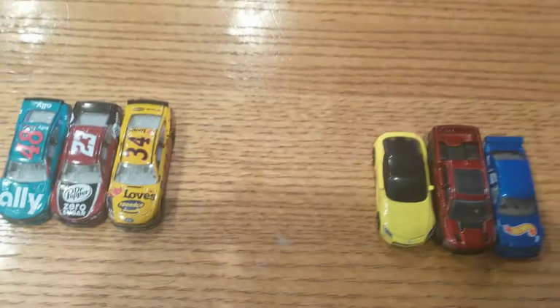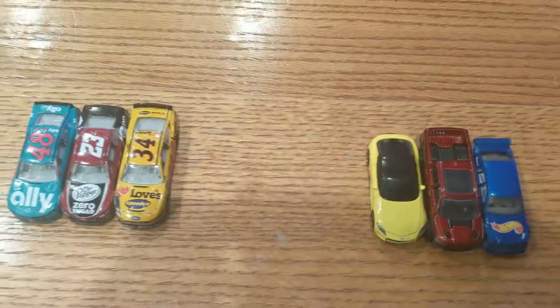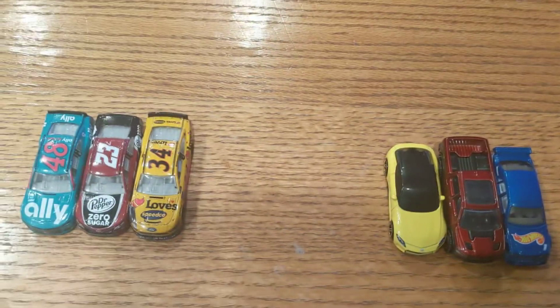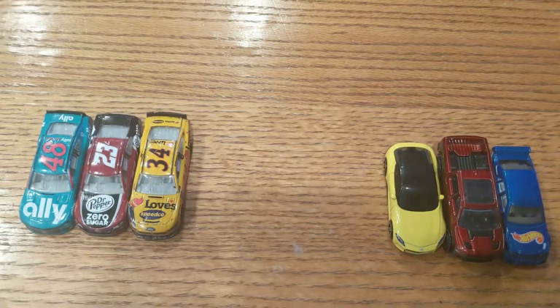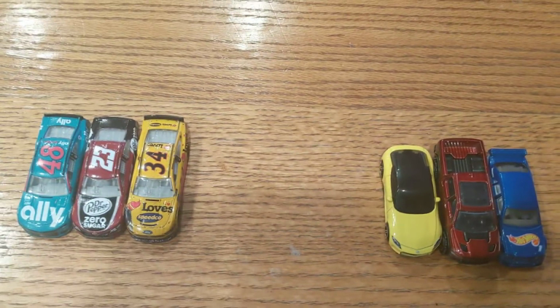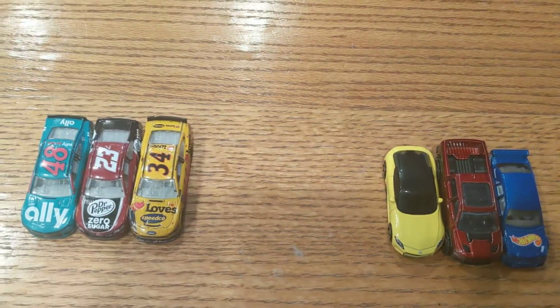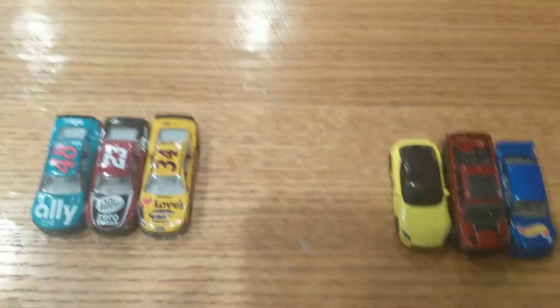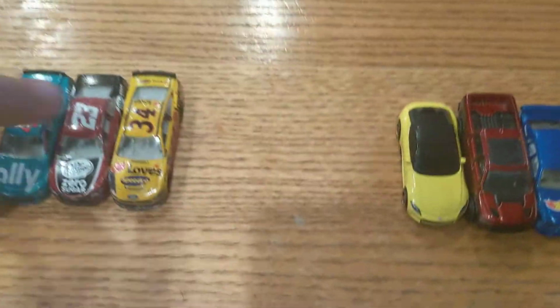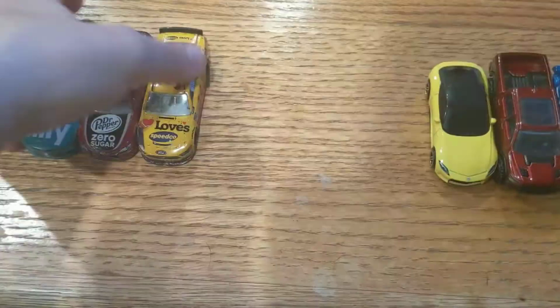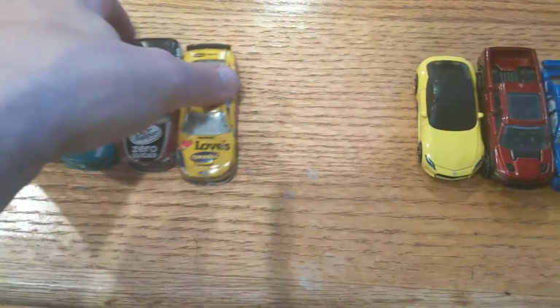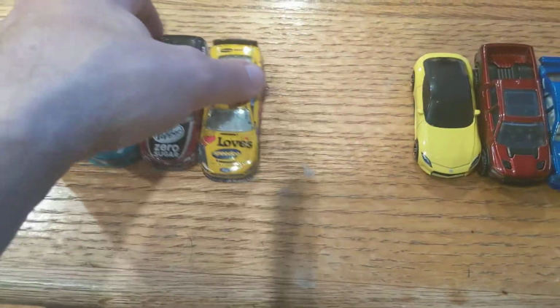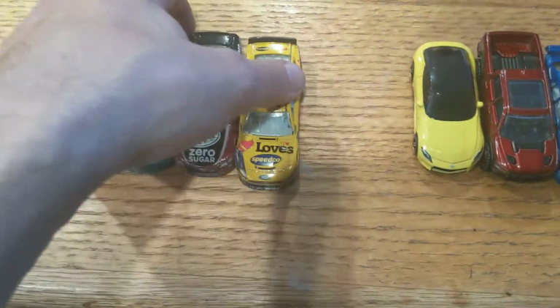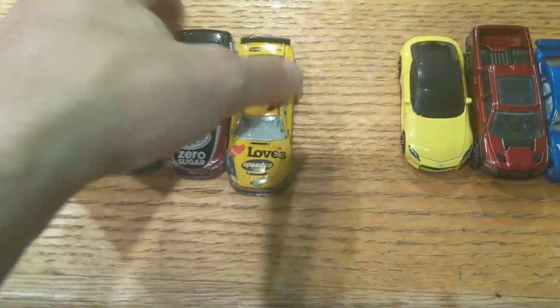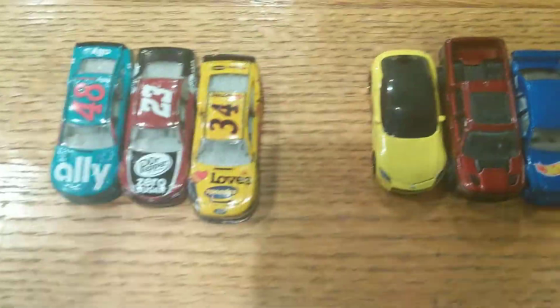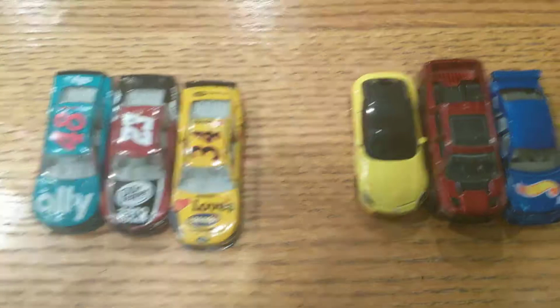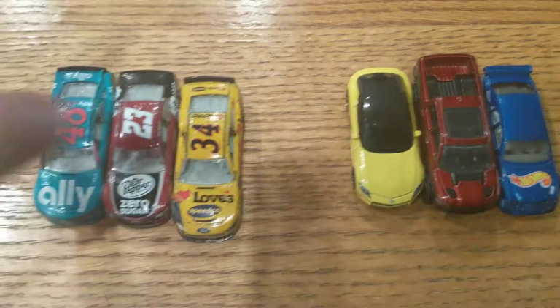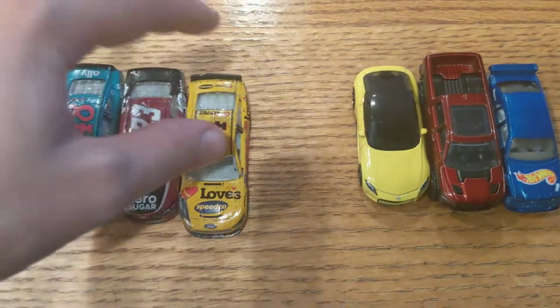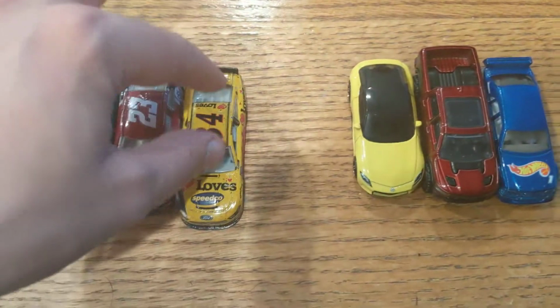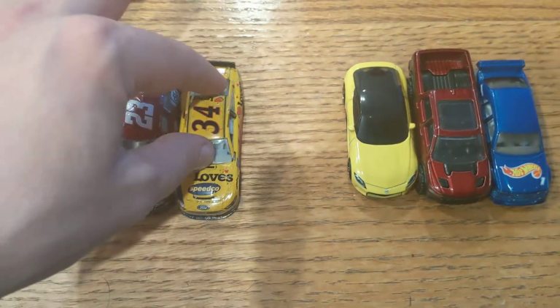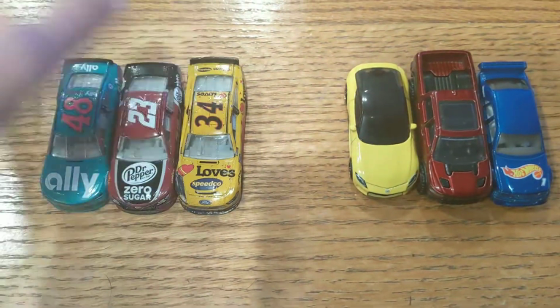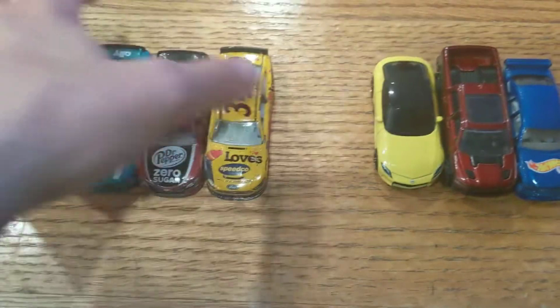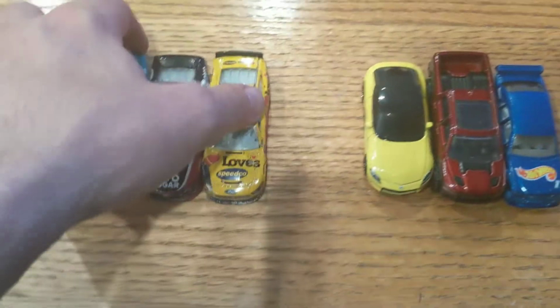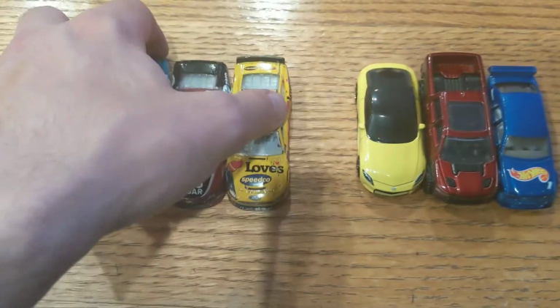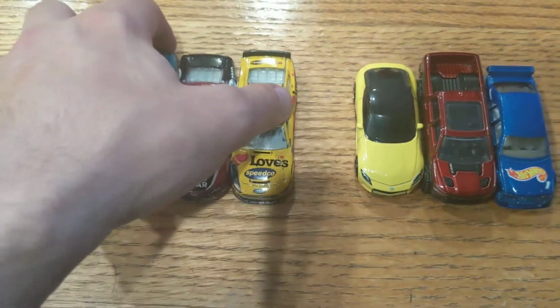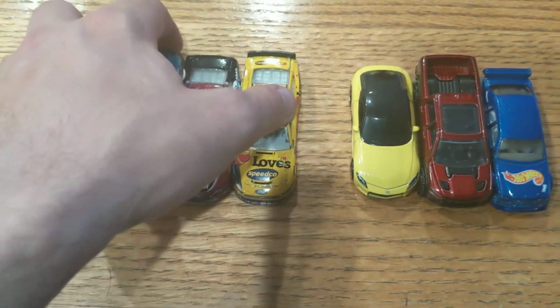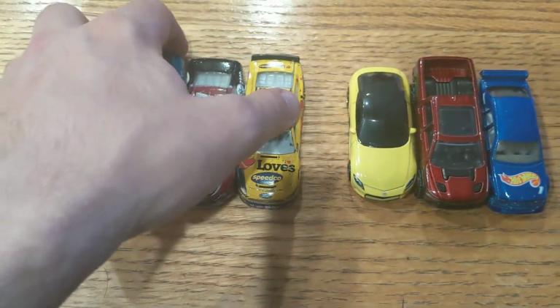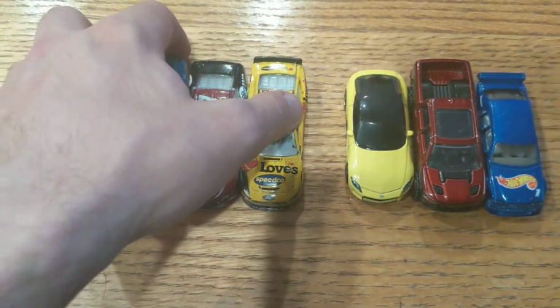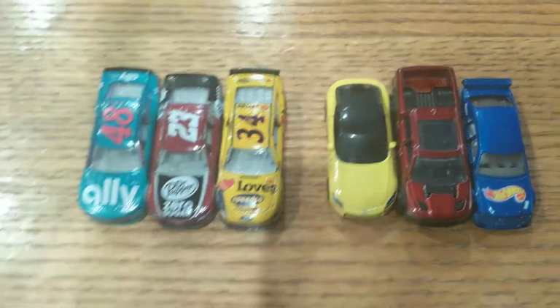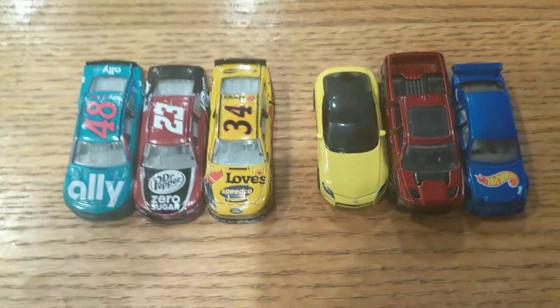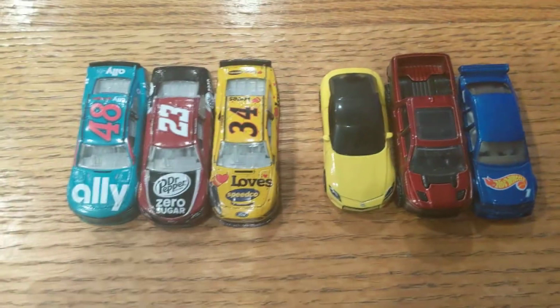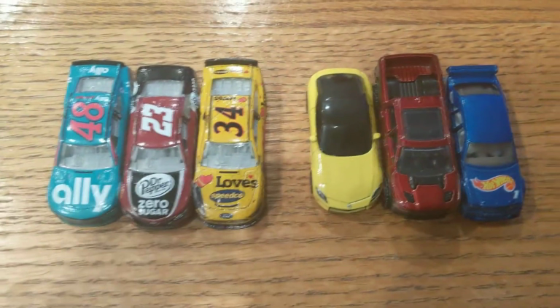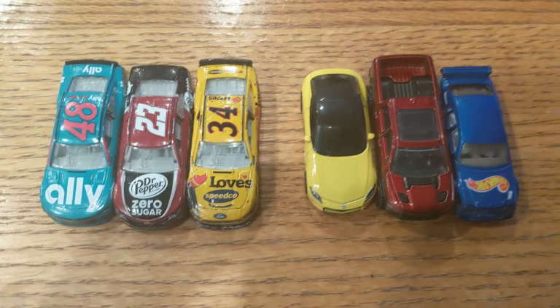And there they are together. I'll actually put them more closely so you can see them a little bit better. There, that's better.